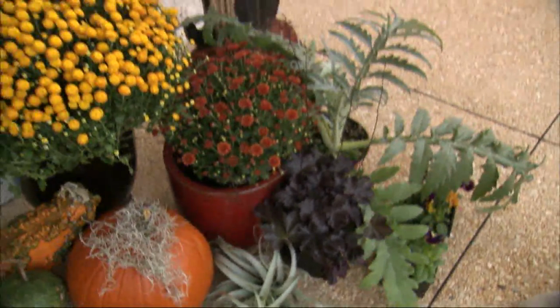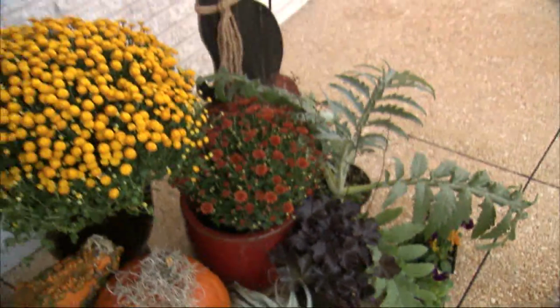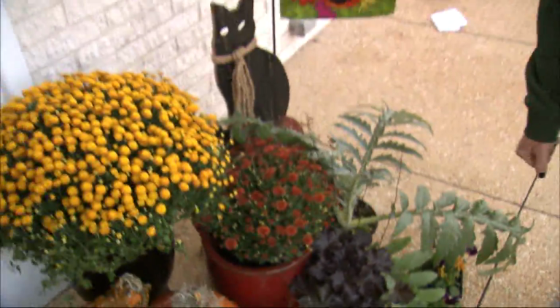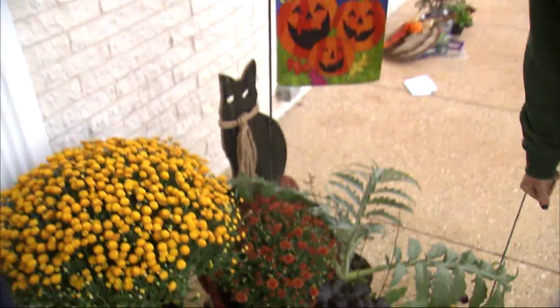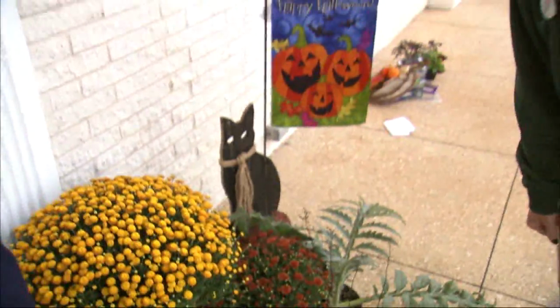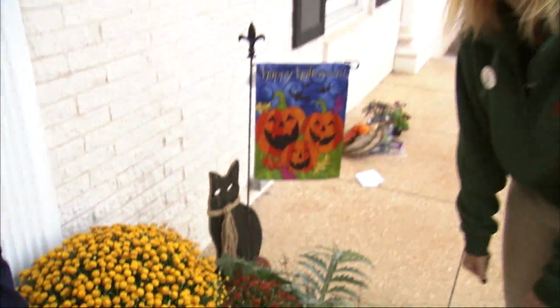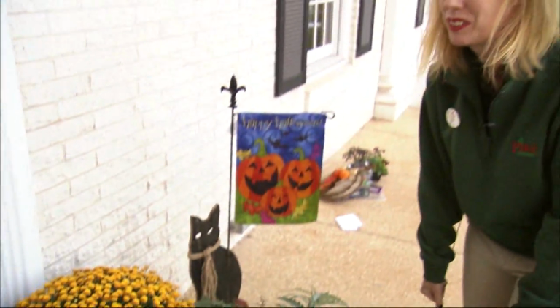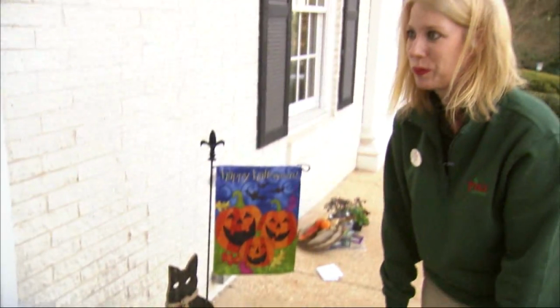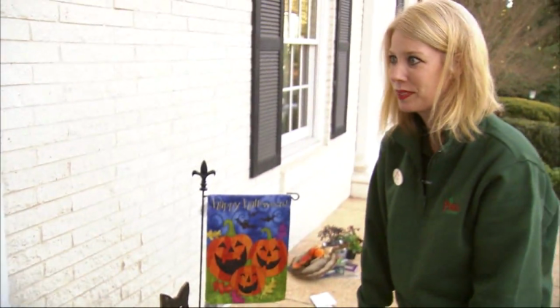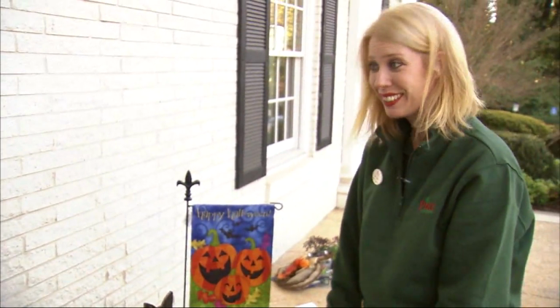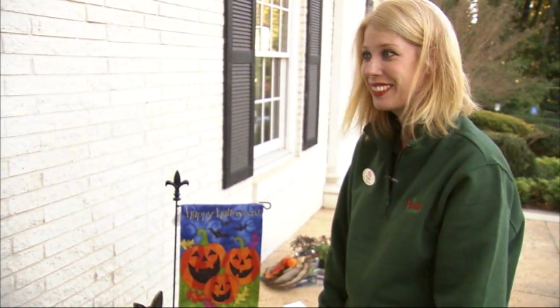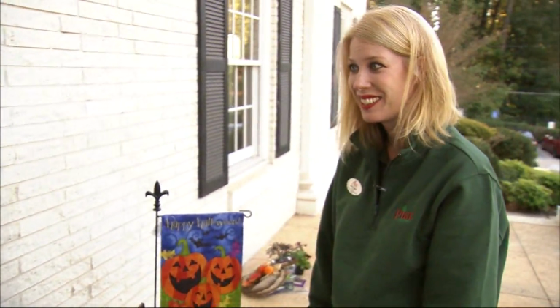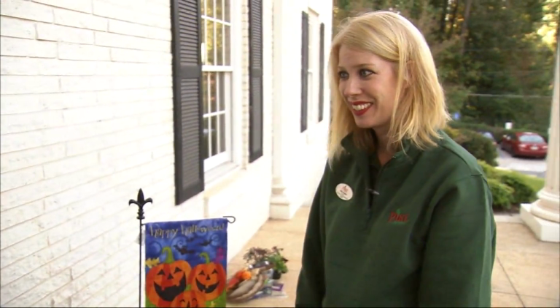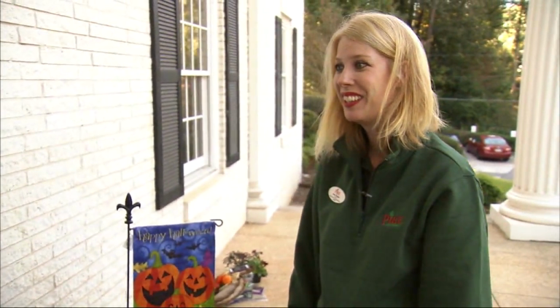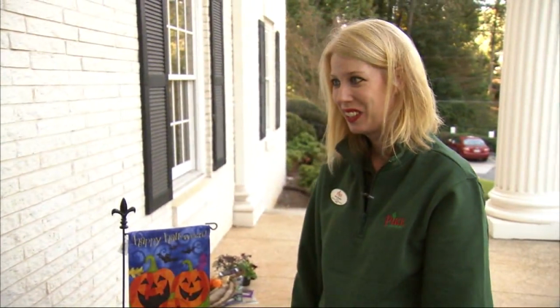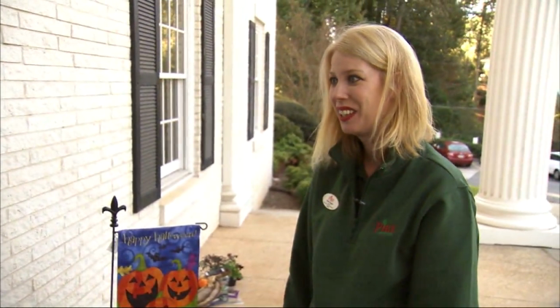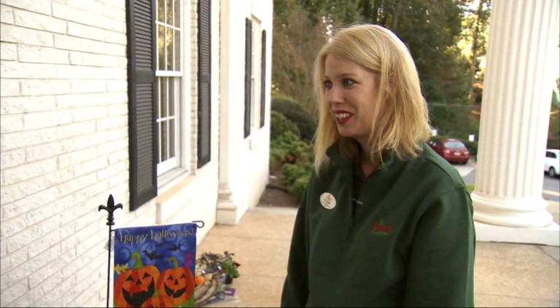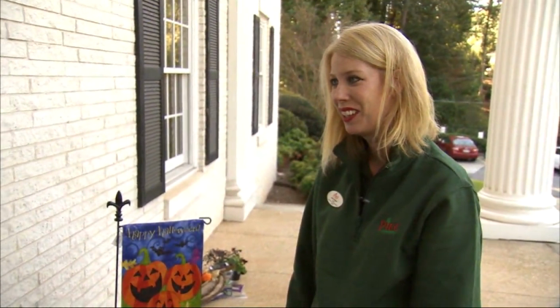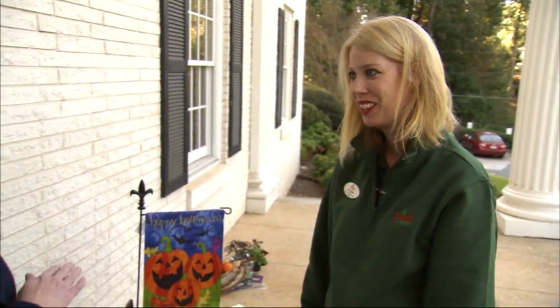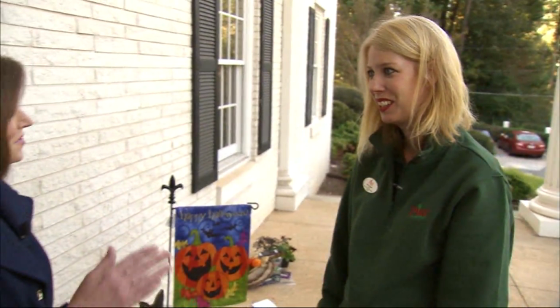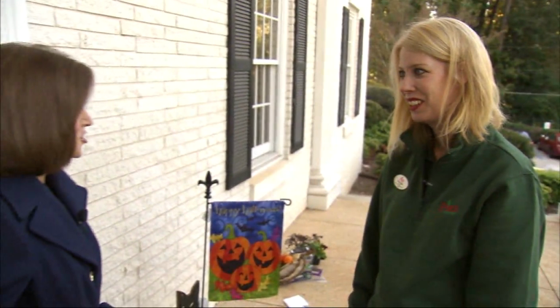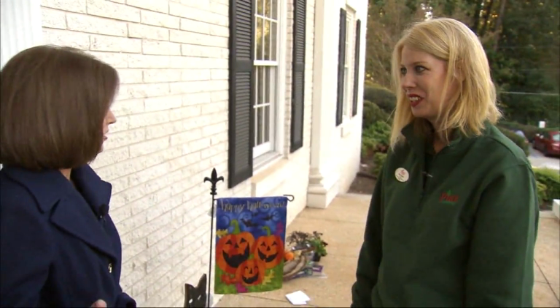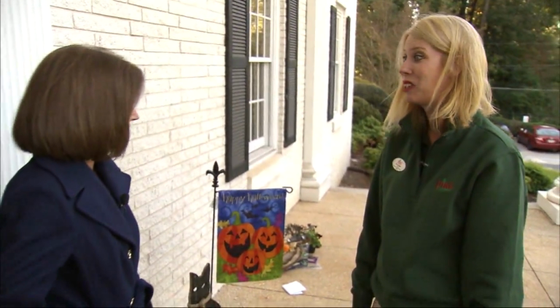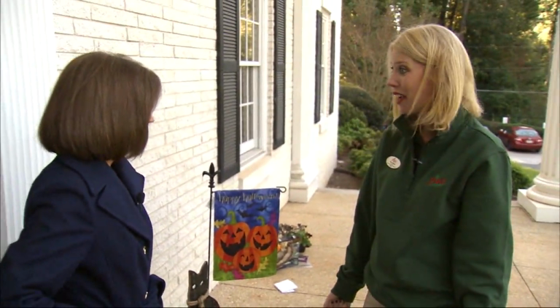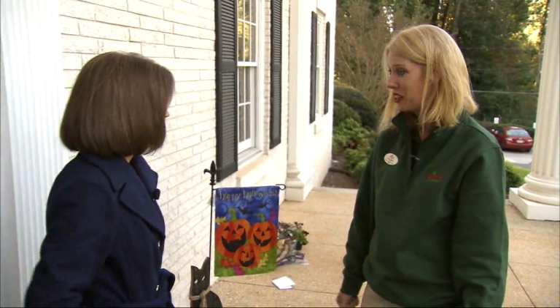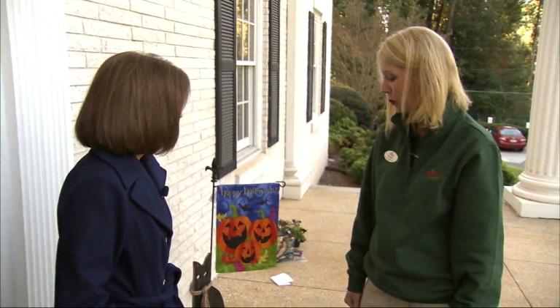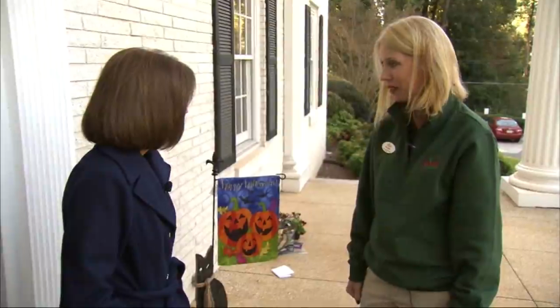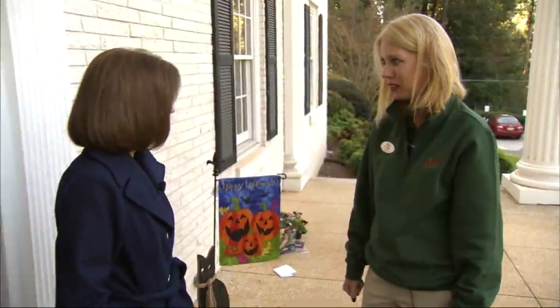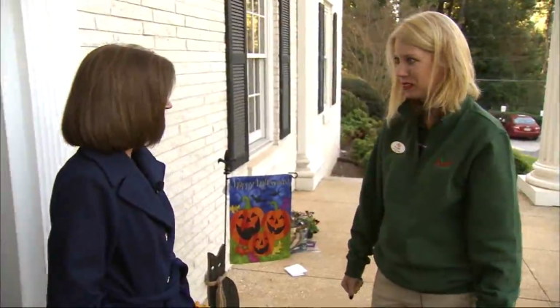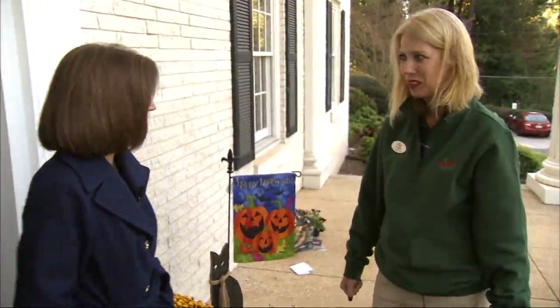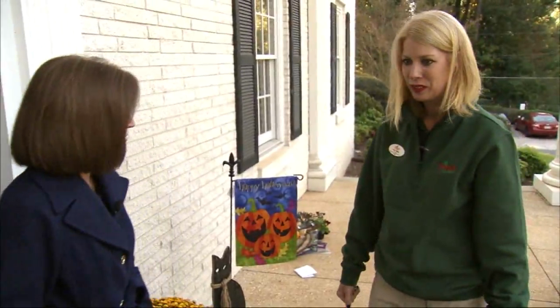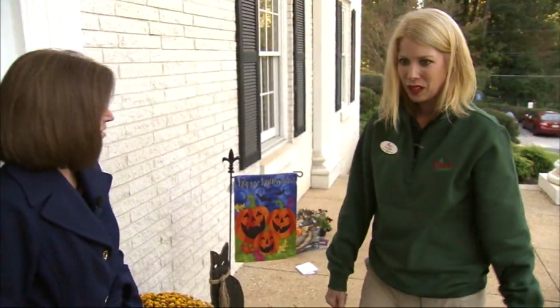And the mums will carry you through the season, like you said. Even when you get past Halloween, you don't have to ditch everything. They sure will.